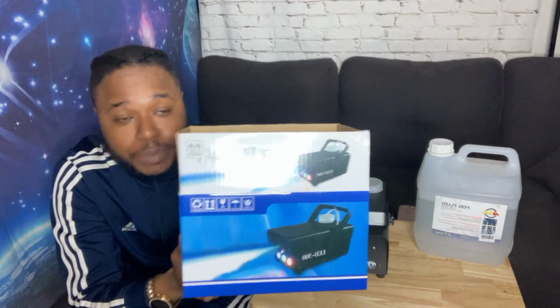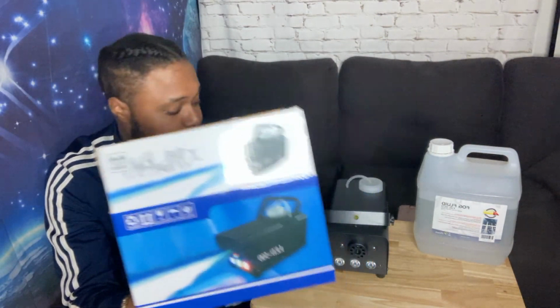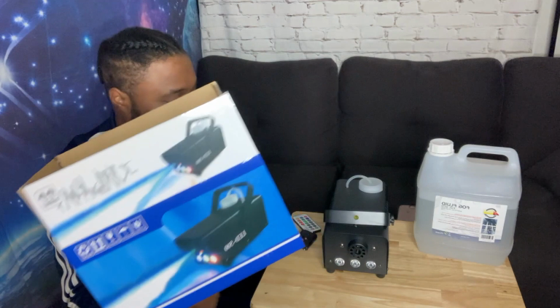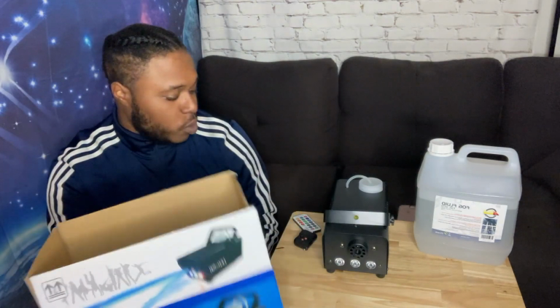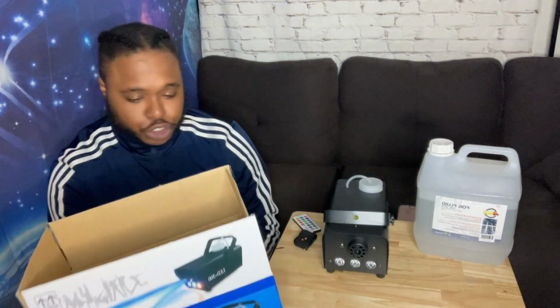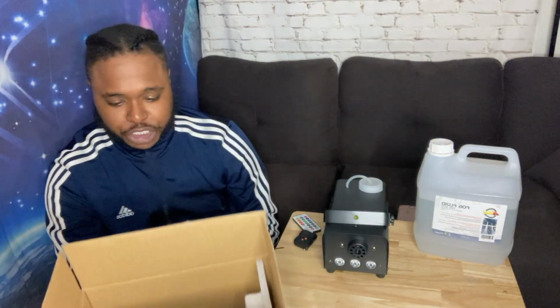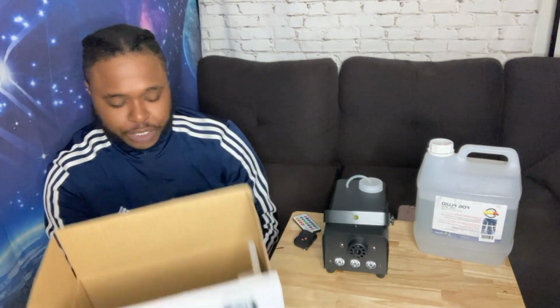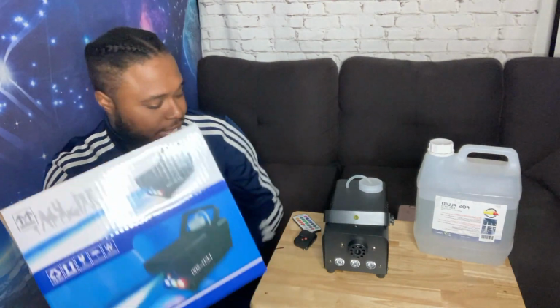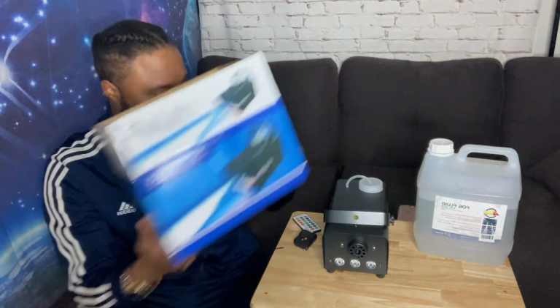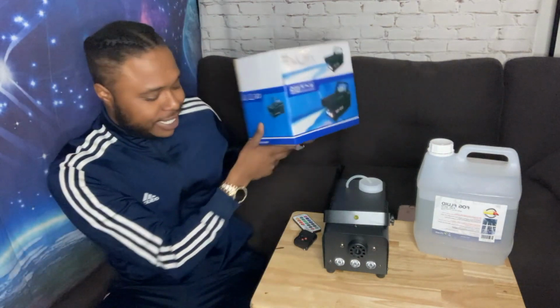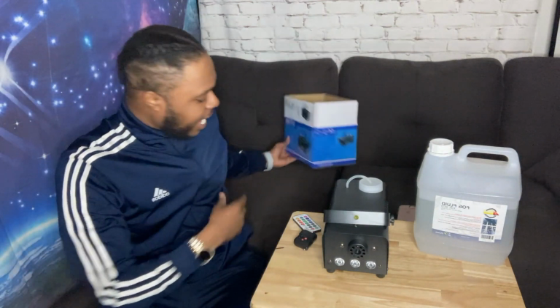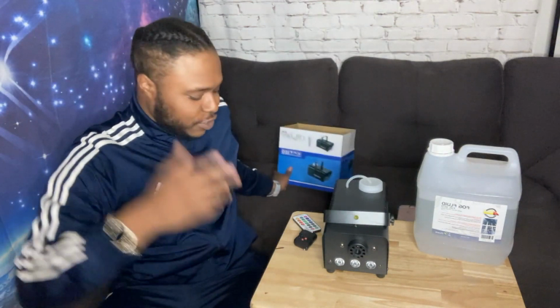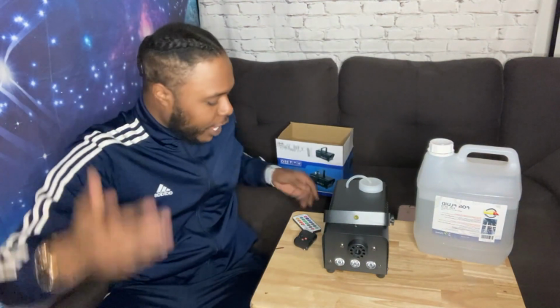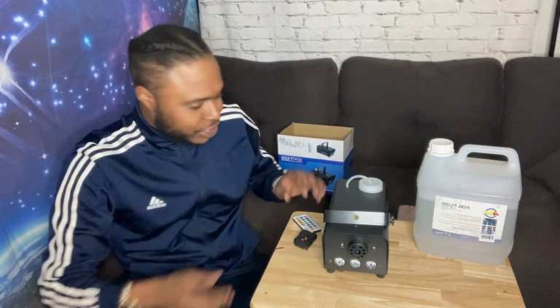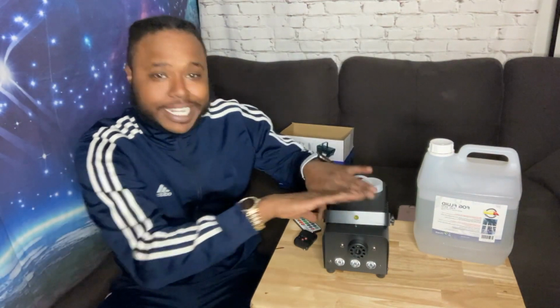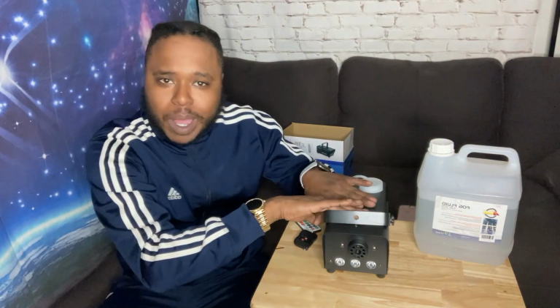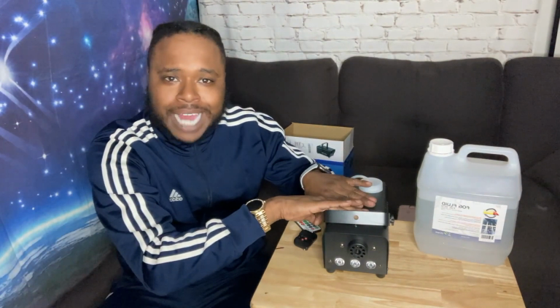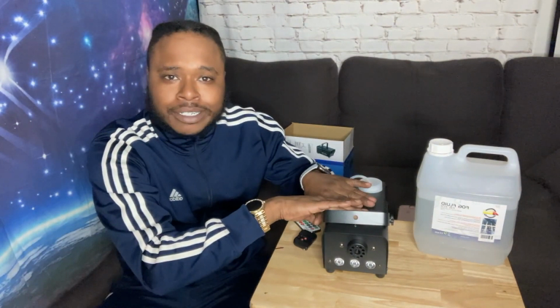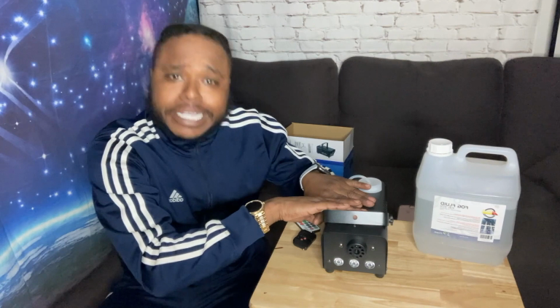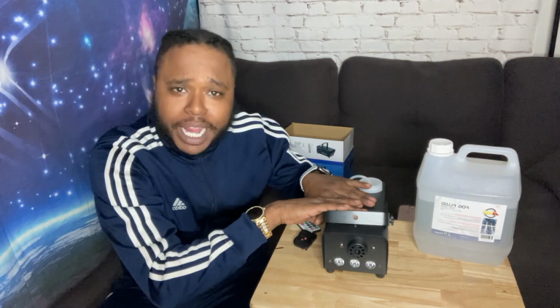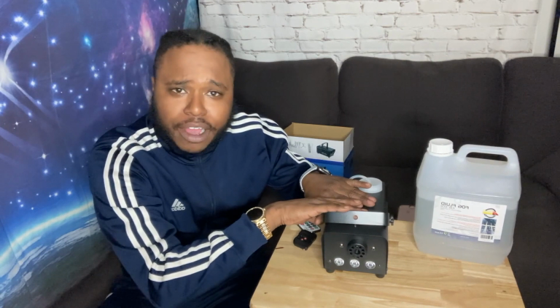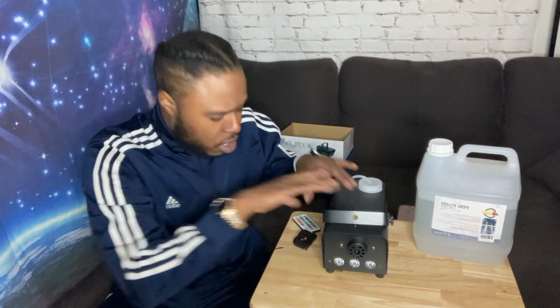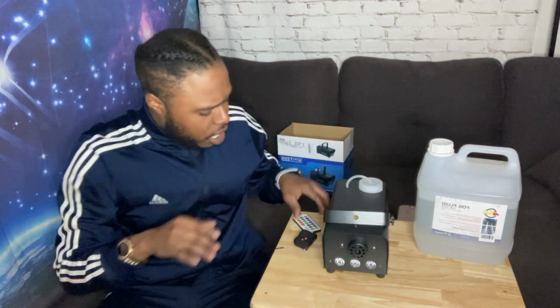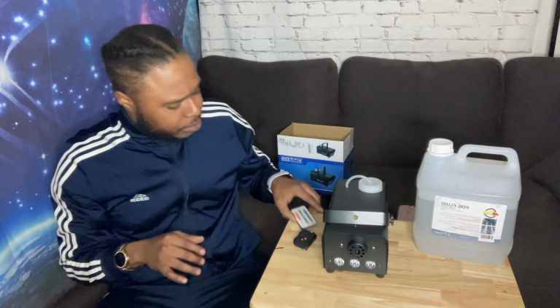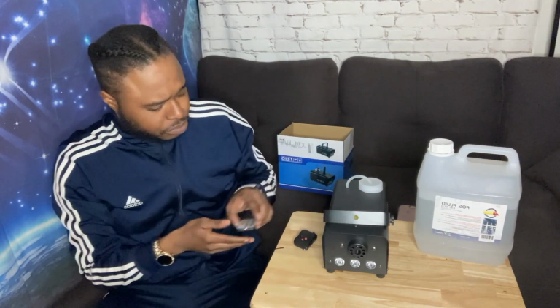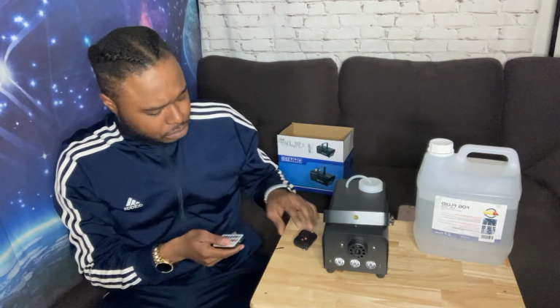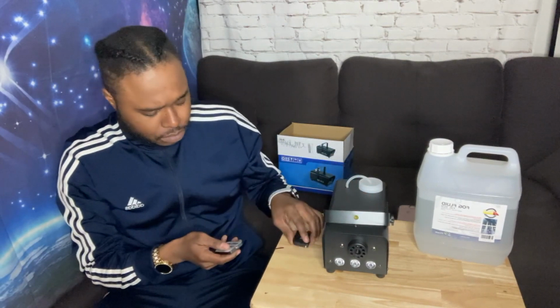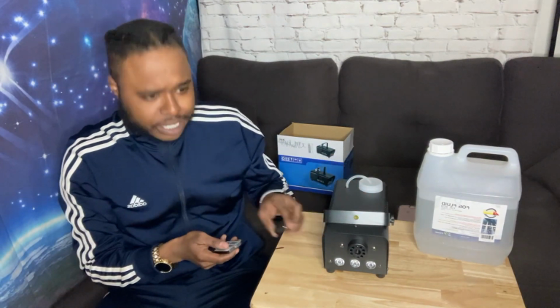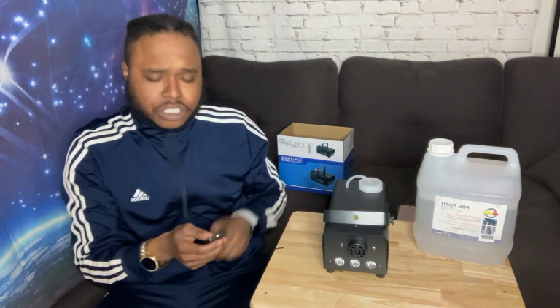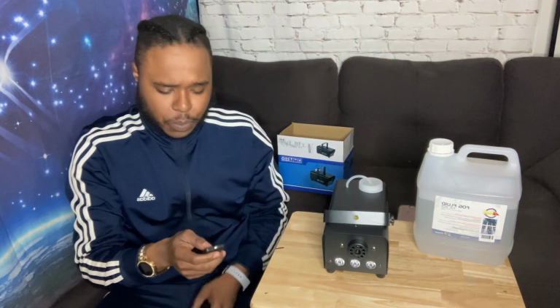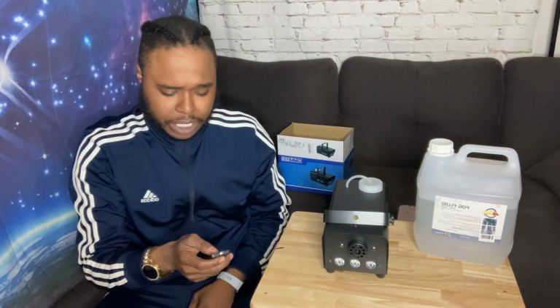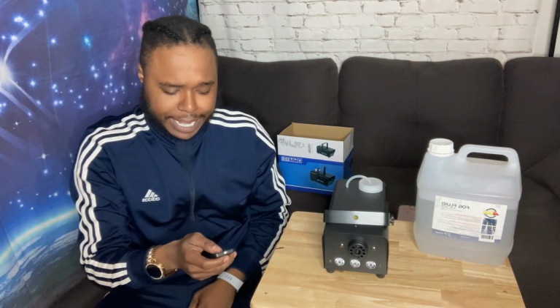We're doing the smoke machine with the LED lights and all that good stuff. It's hot, it's ready to go. Let's start with a little lighting.